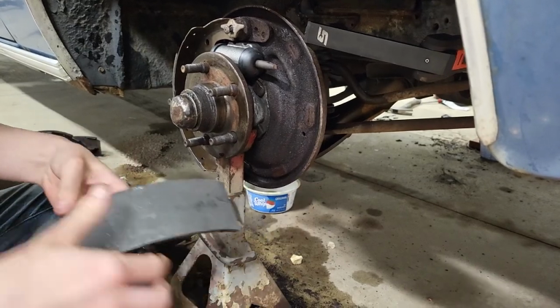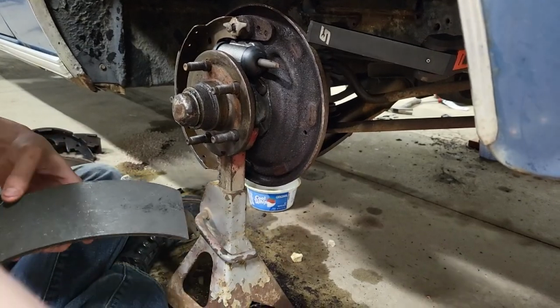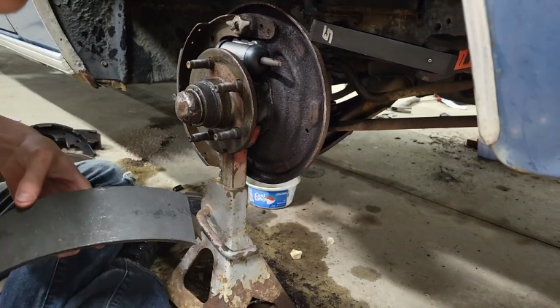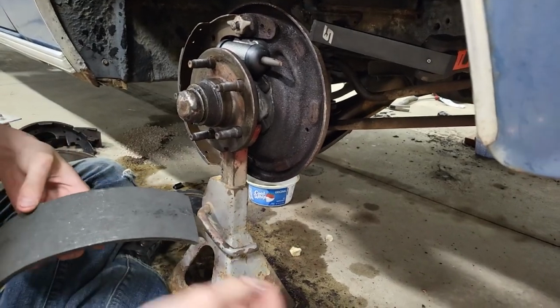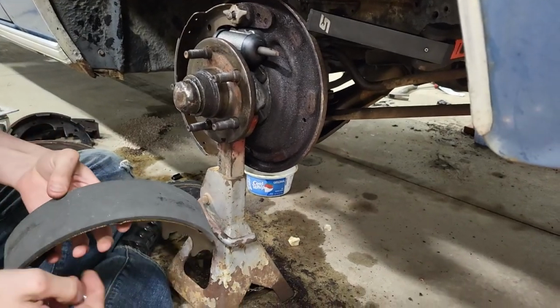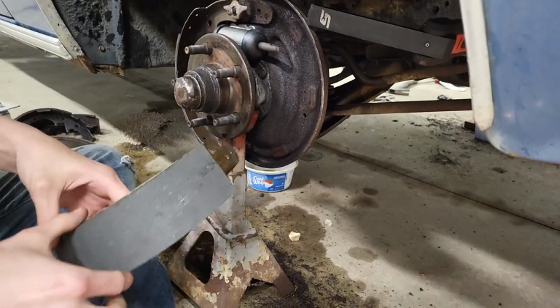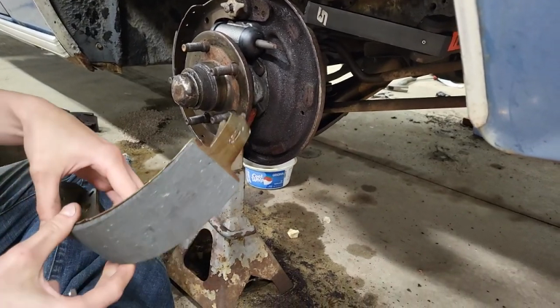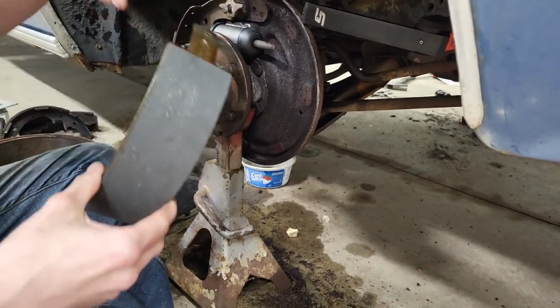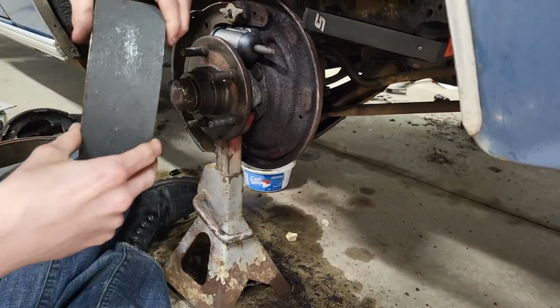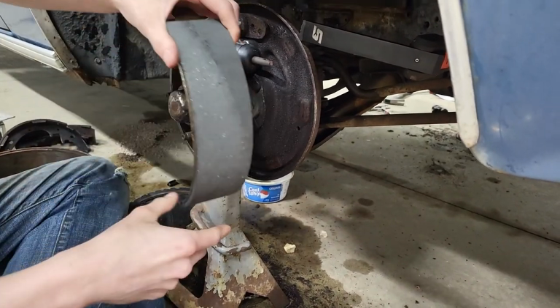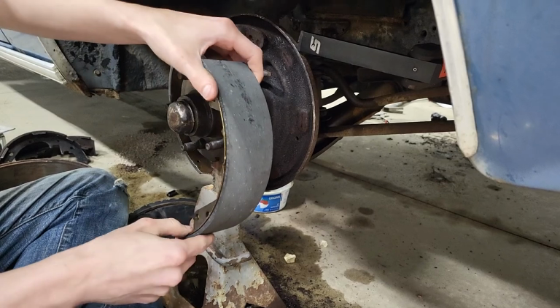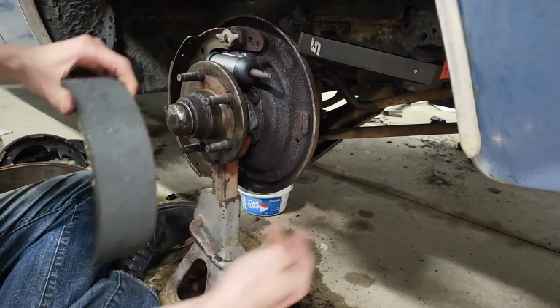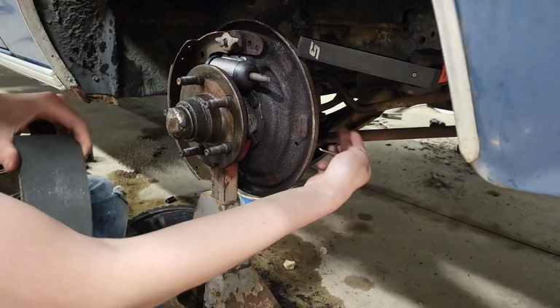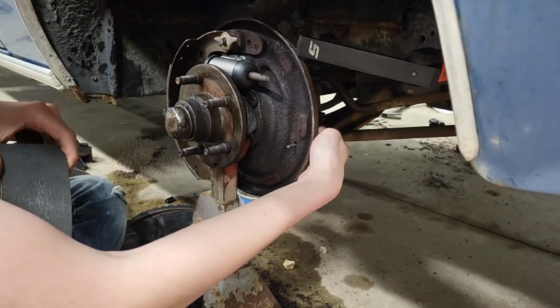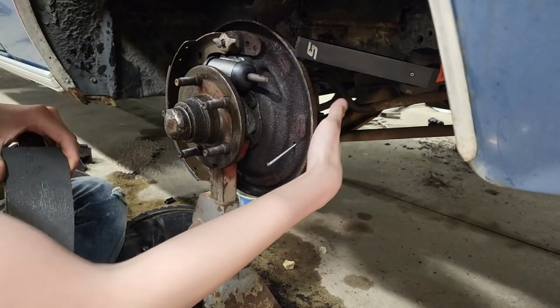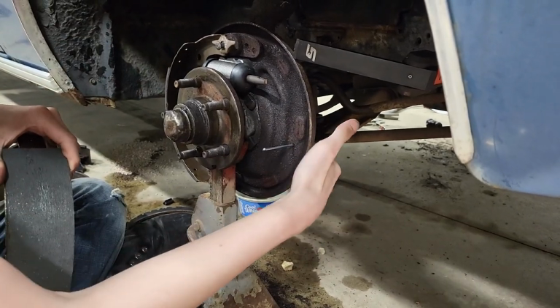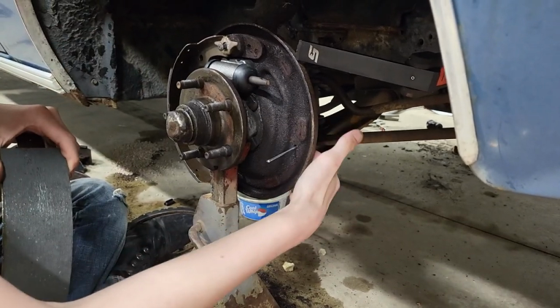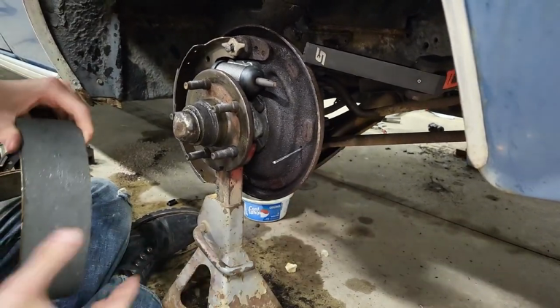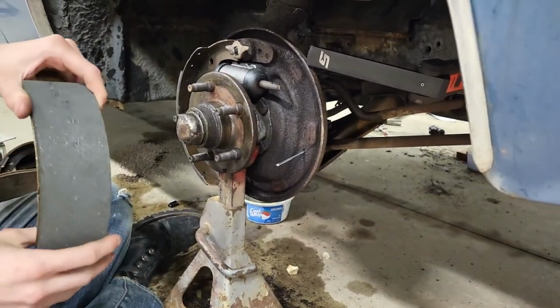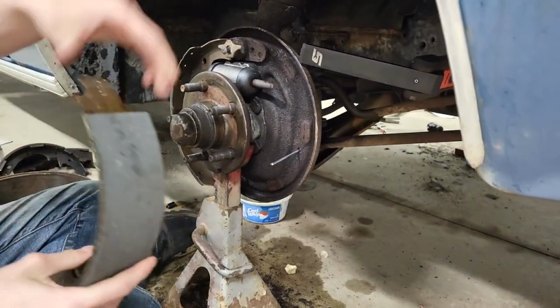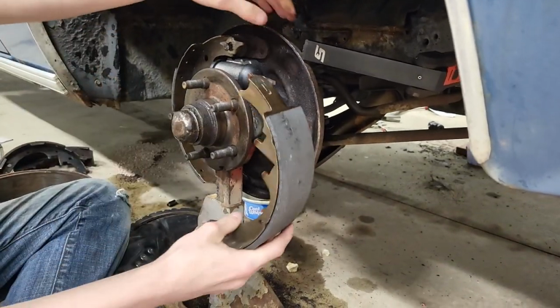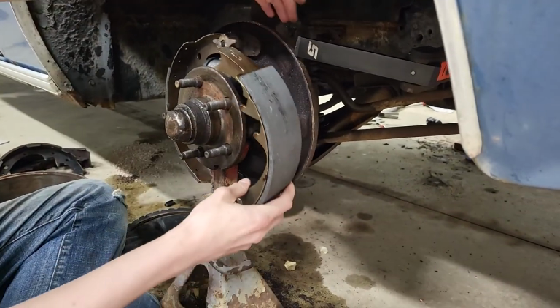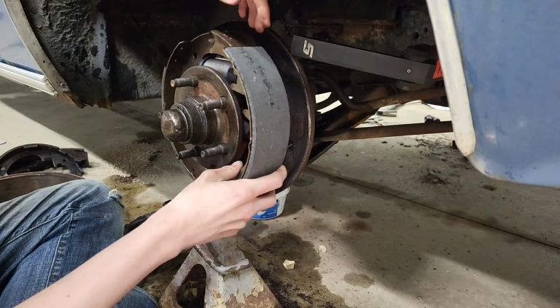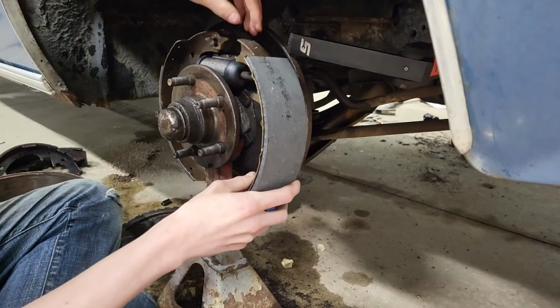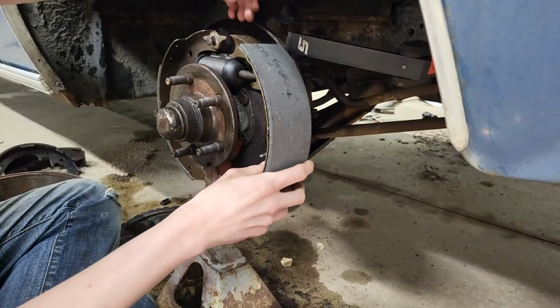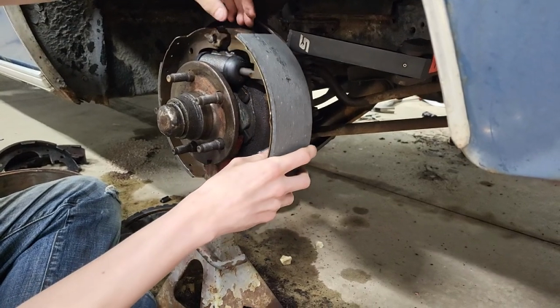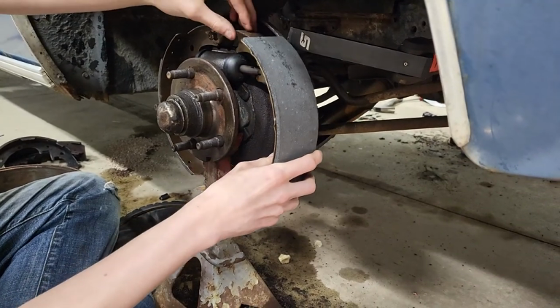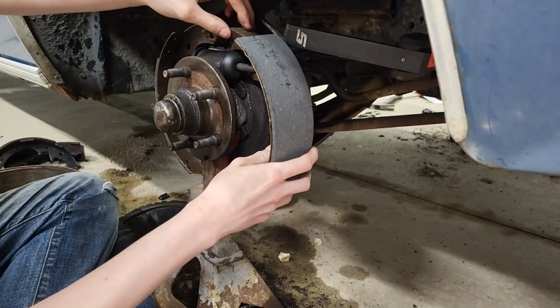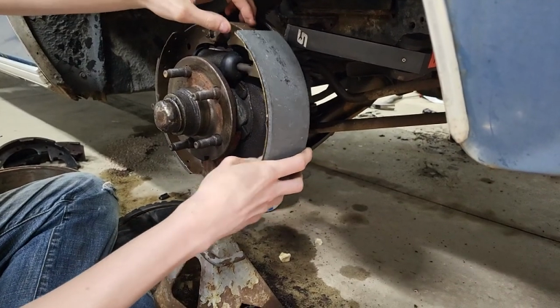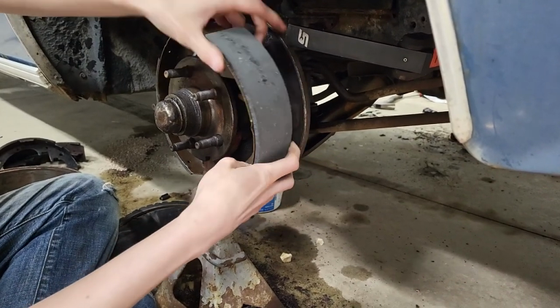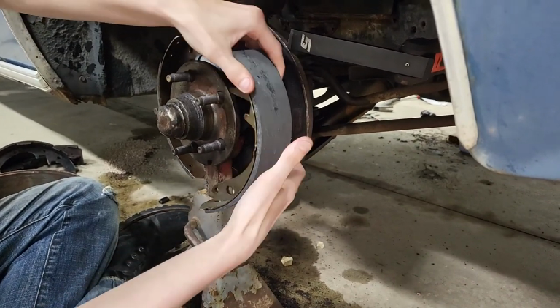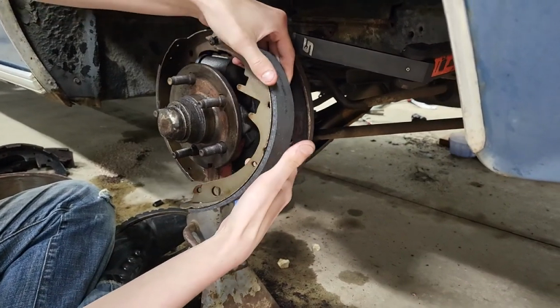I did manage to get the correct size studs for mine. I know that was a problem I mentioned in the earlier video. So just stick your stud in like you normally would and stick your brake shoe on here. Get on the stud first.